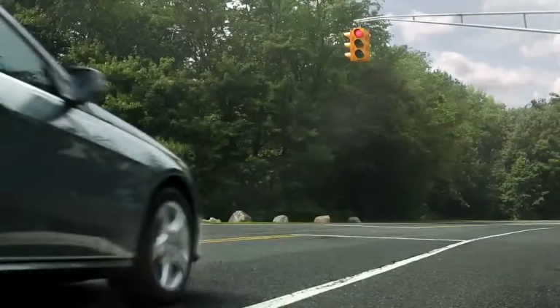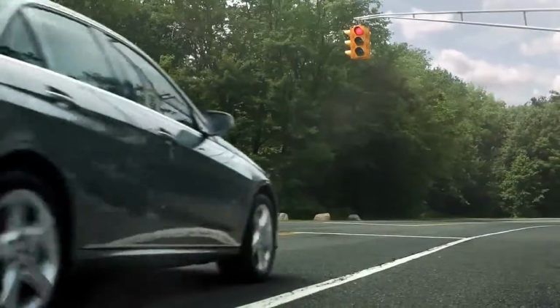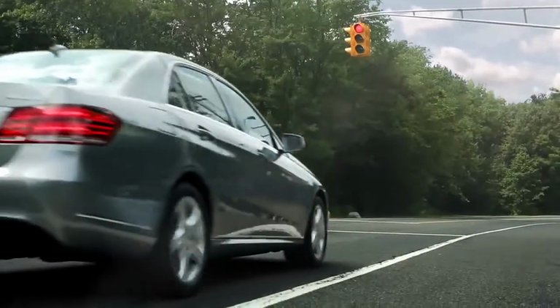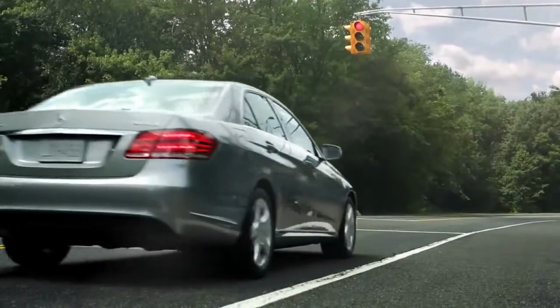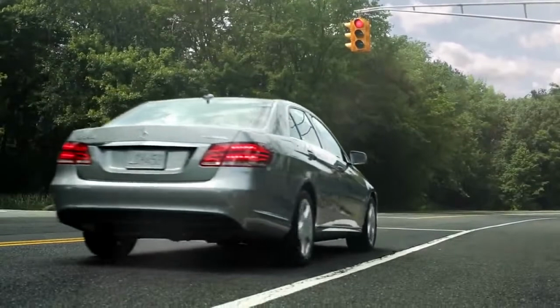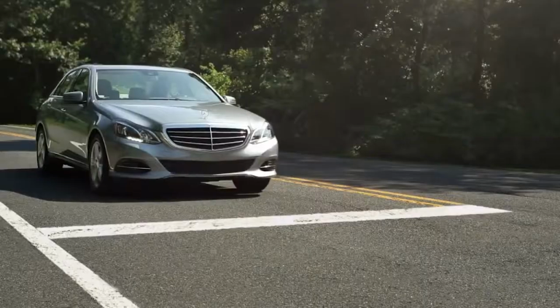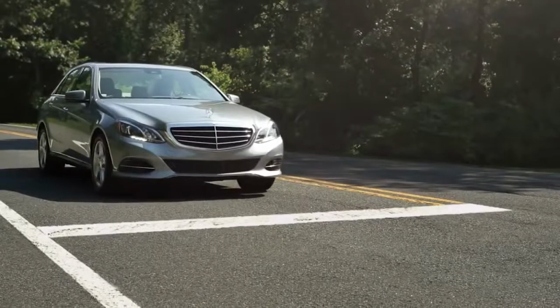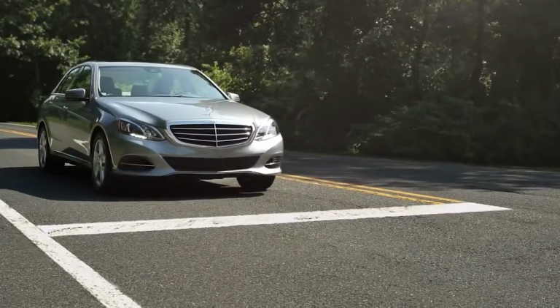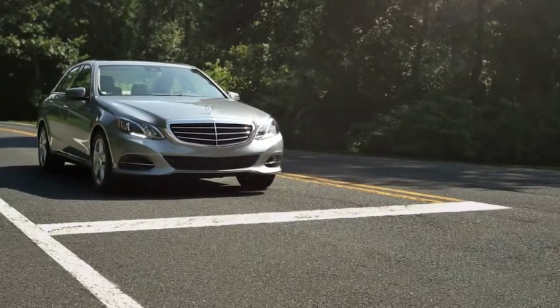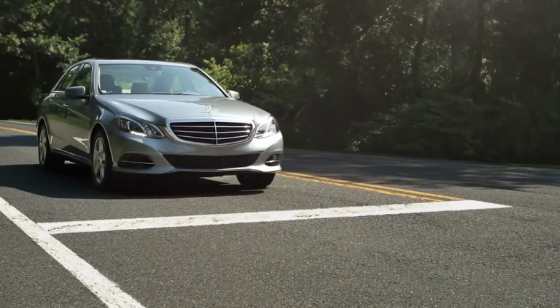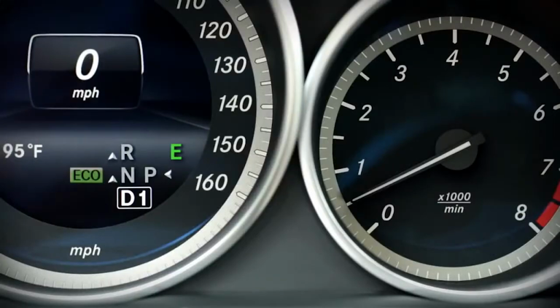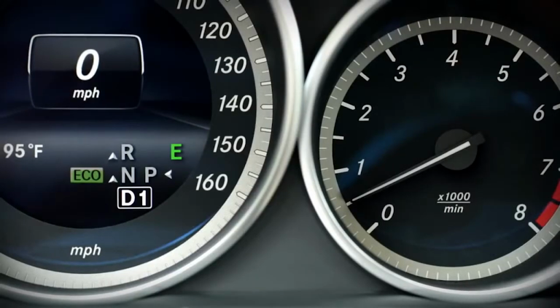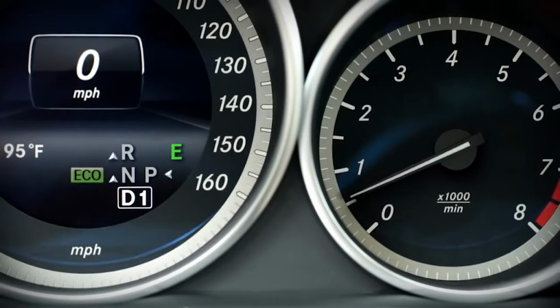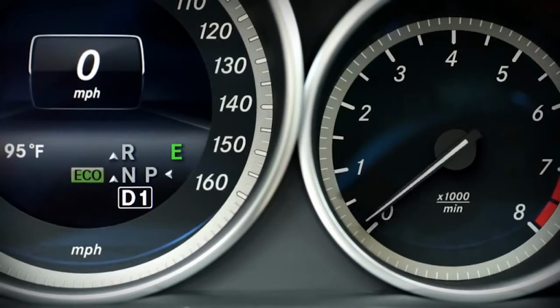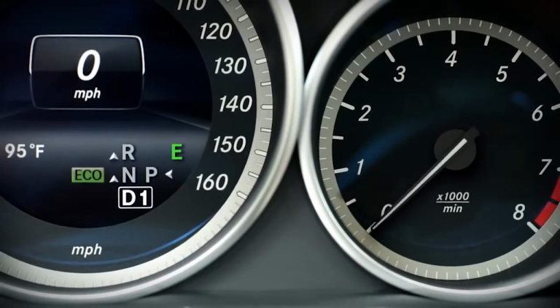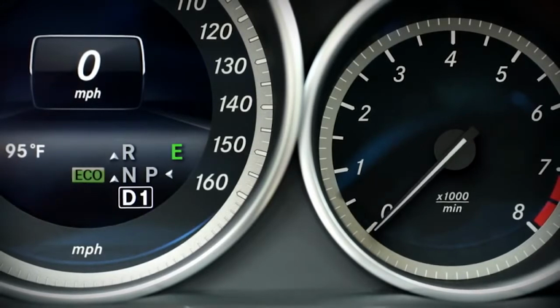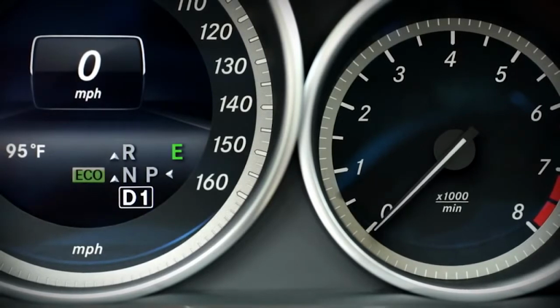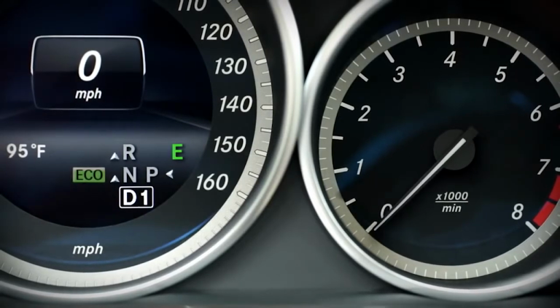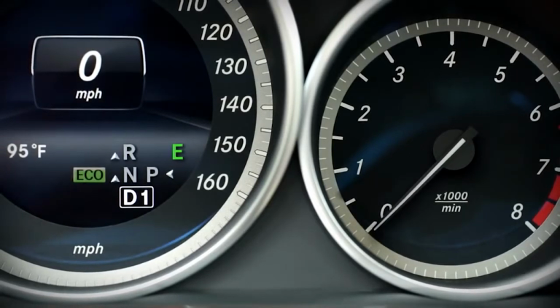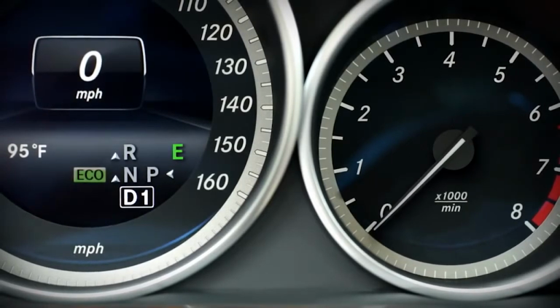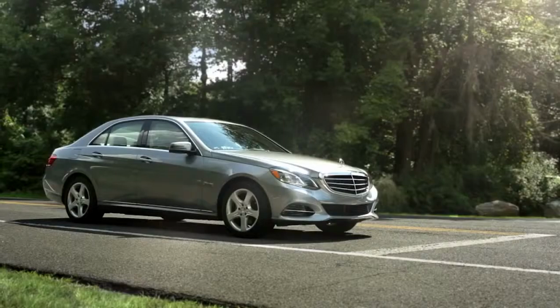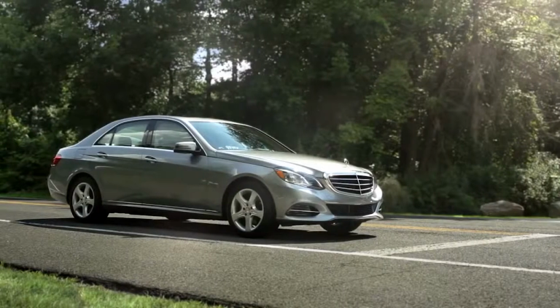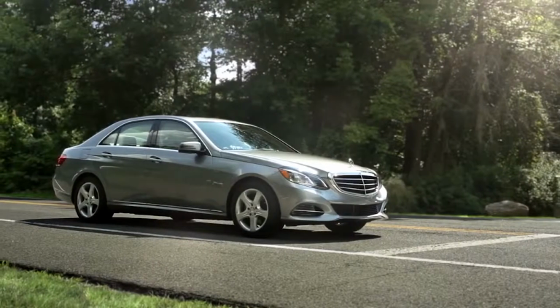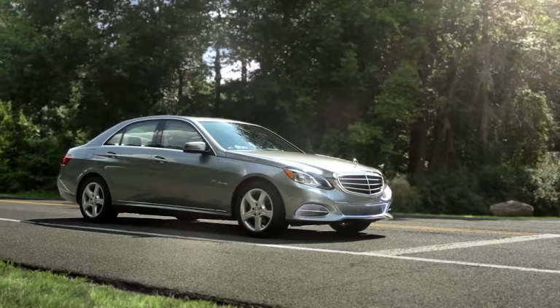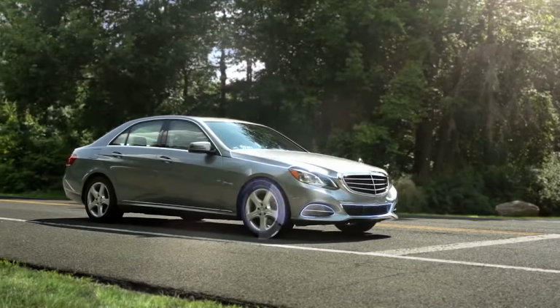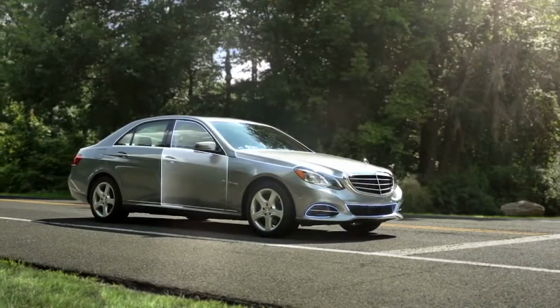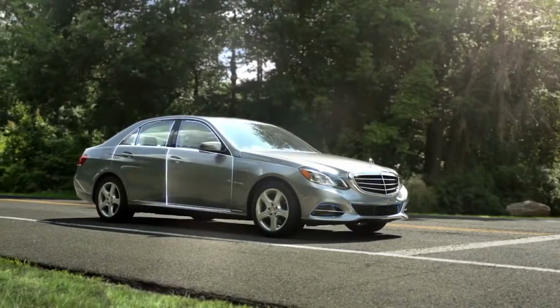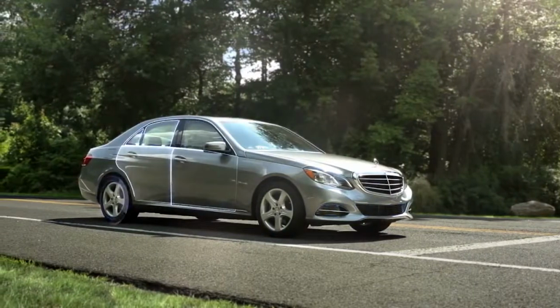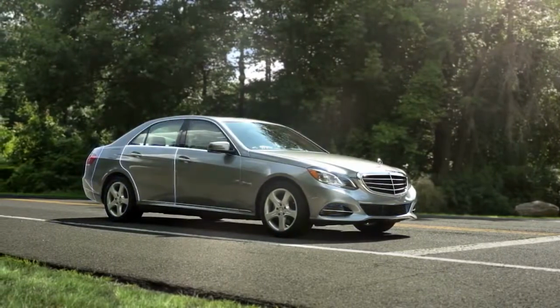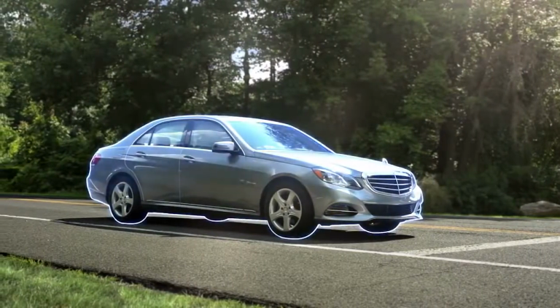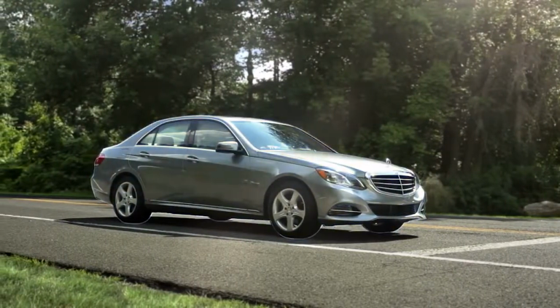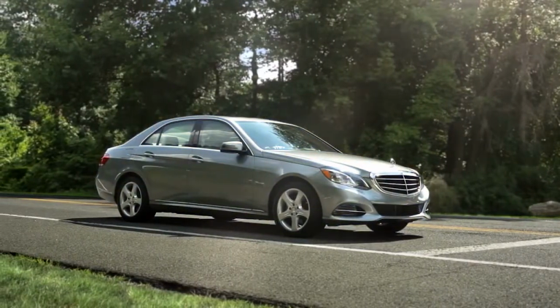At a red light, when you're waiting with your foot on the brake, Eco Start Stop pauses the engine automatically and quietly. Eco Start Stop sensors continually look for a set of activation conditions.